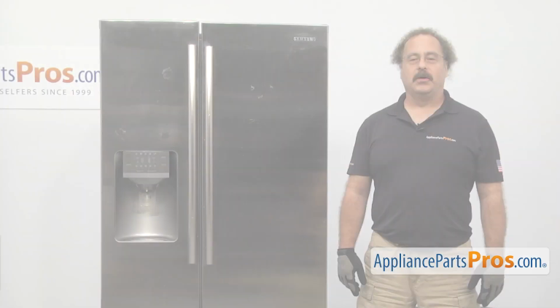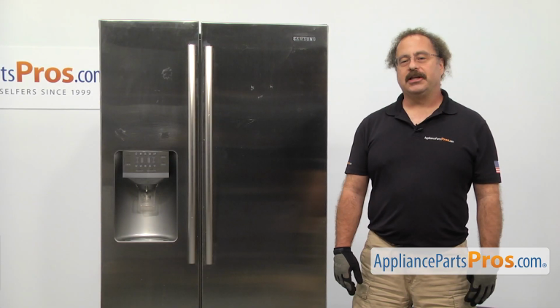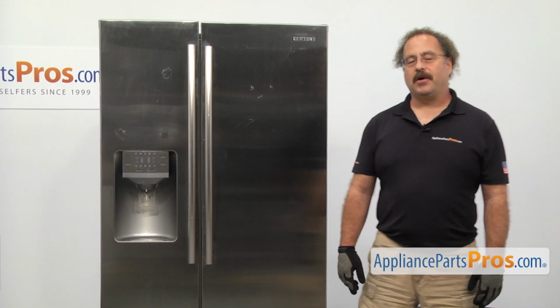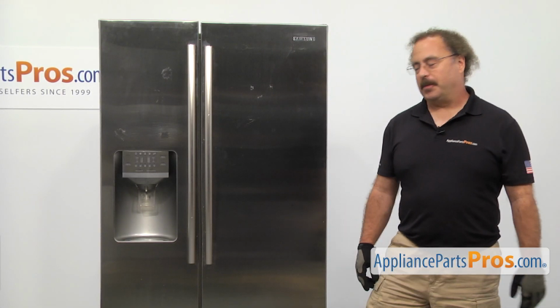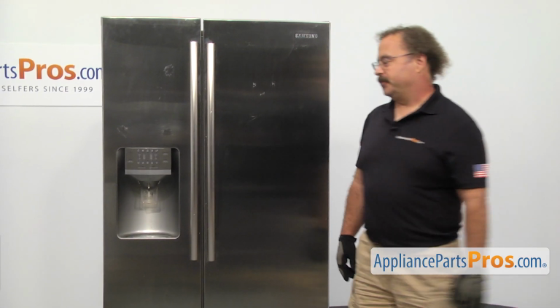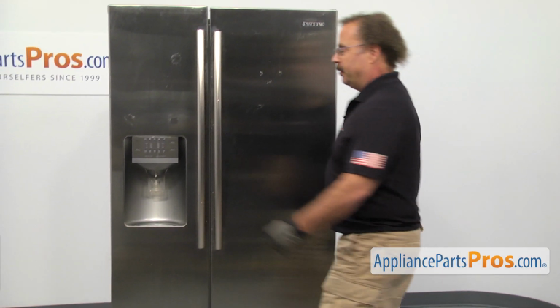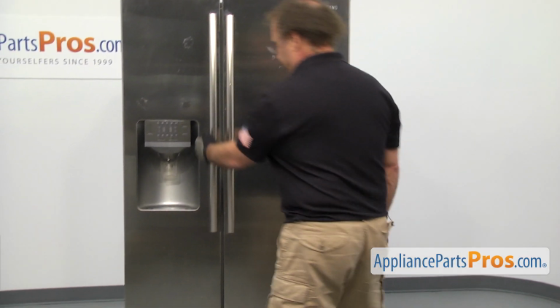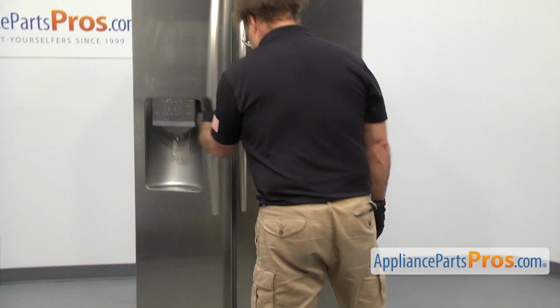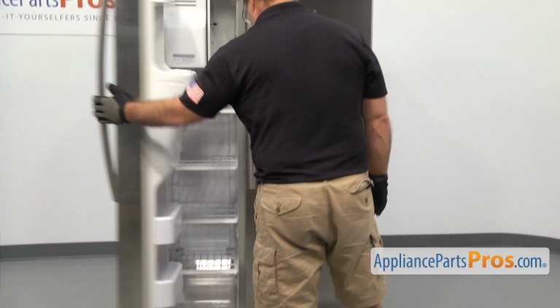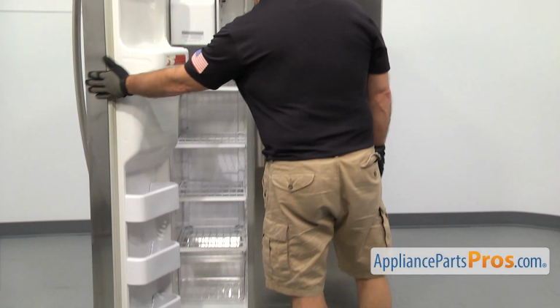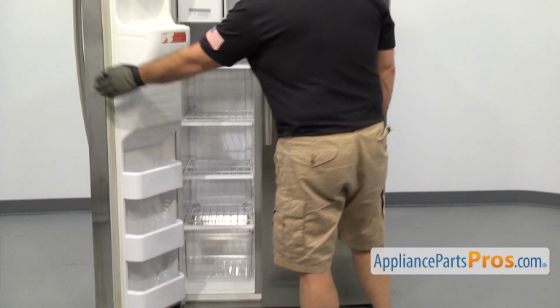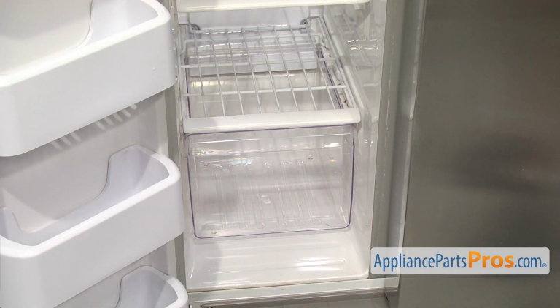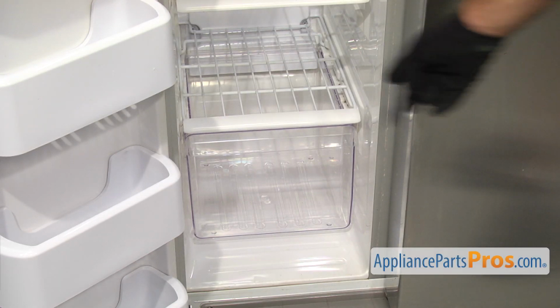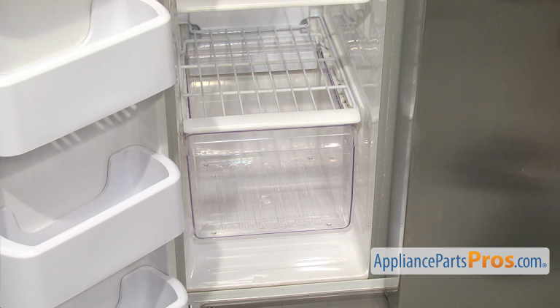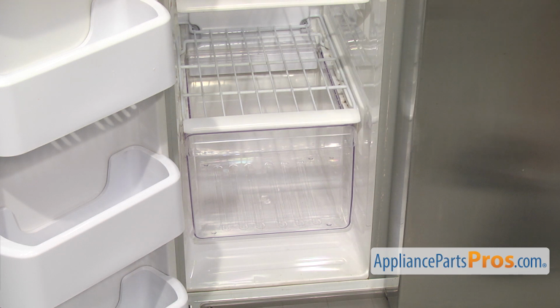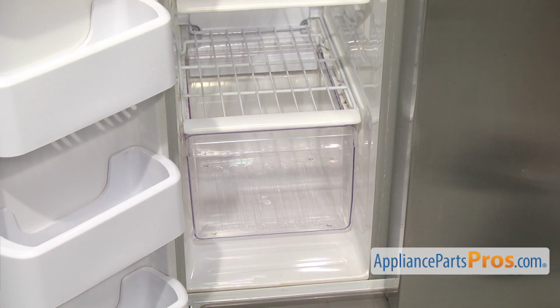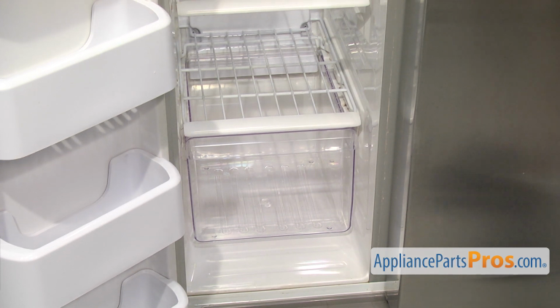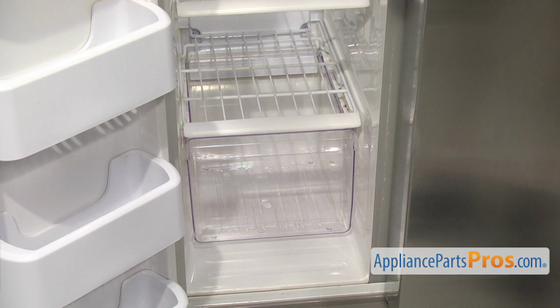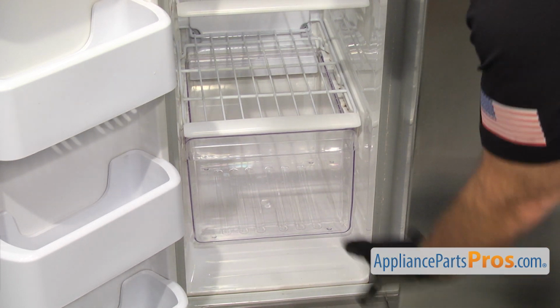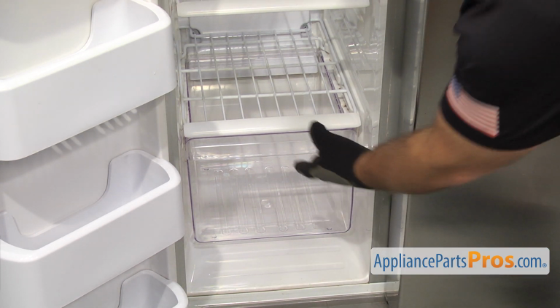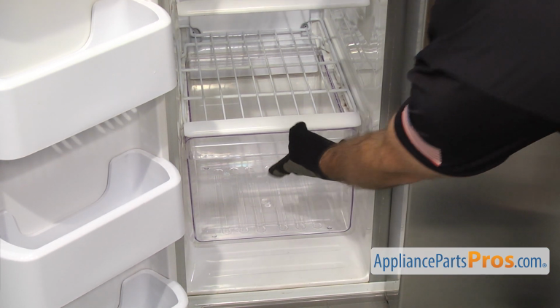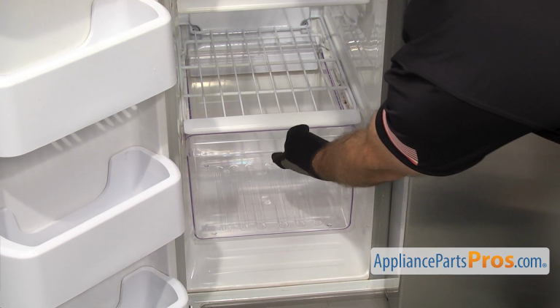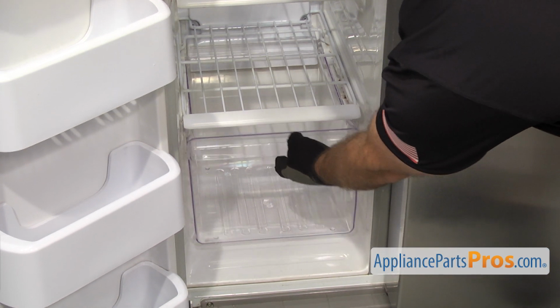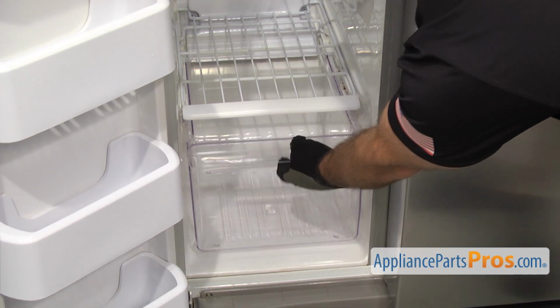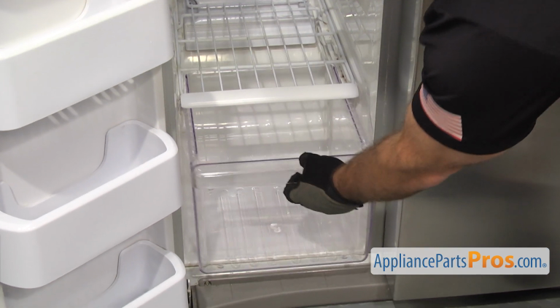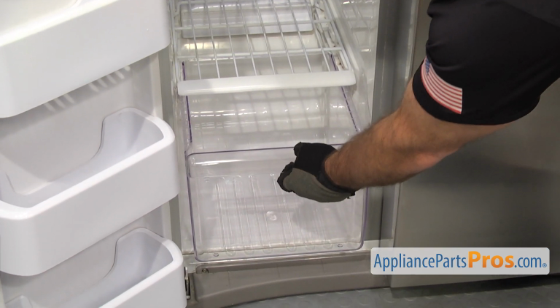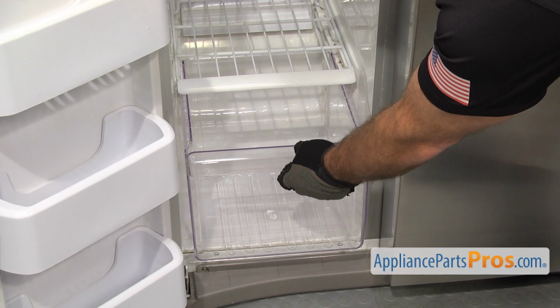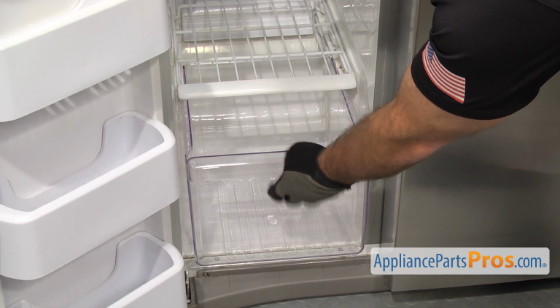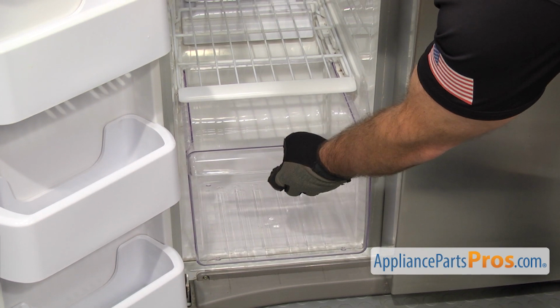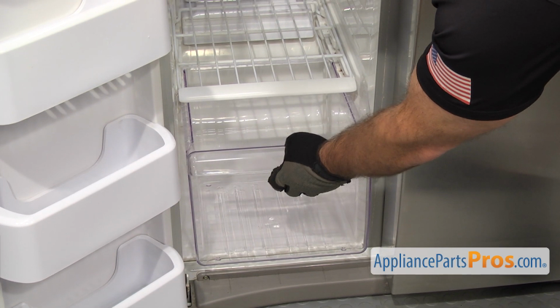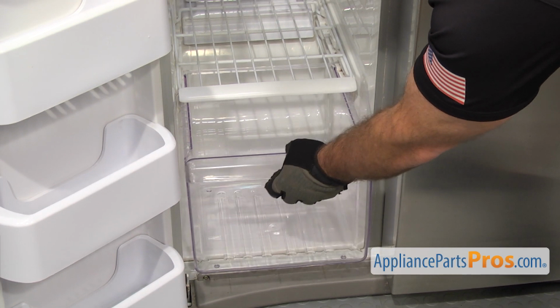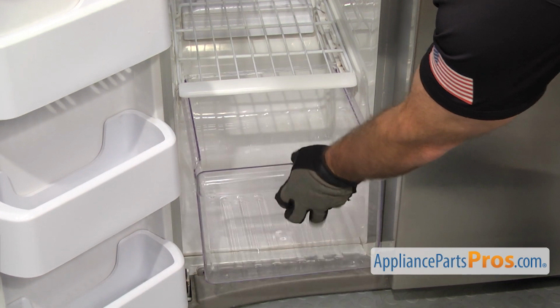In order to change out the part, we have to open up the freezer door. Once you have the door open, you can see the freezer drawer down at the bottom. If yours is still there, all you have to do is reach in and pull it out until it stops and lift up and pull it out the rest of the way.